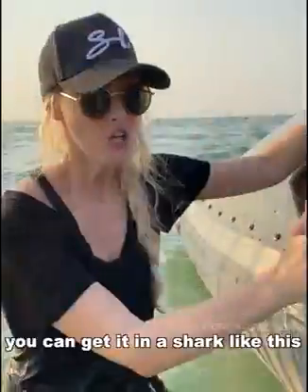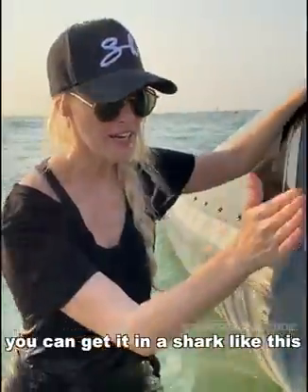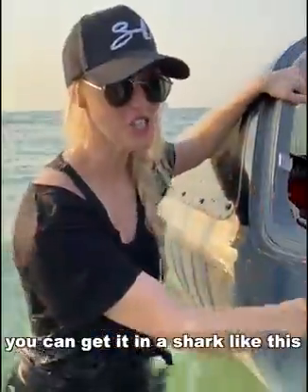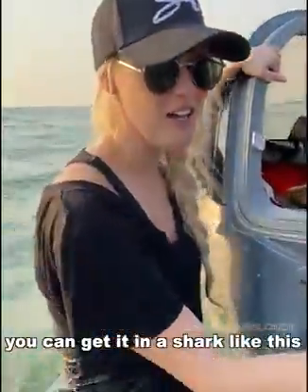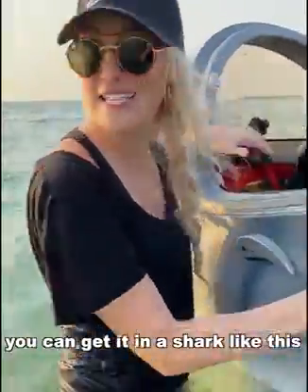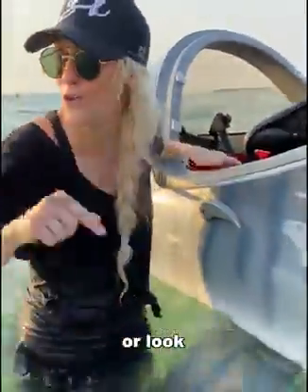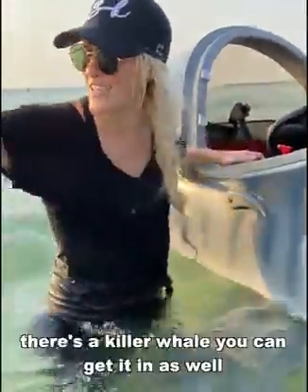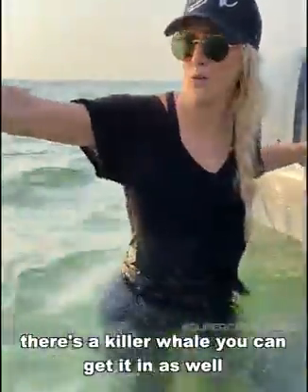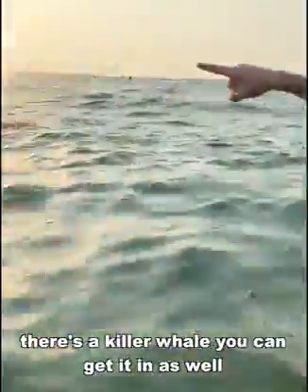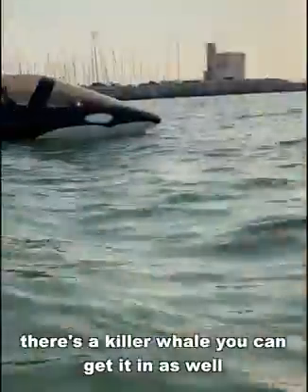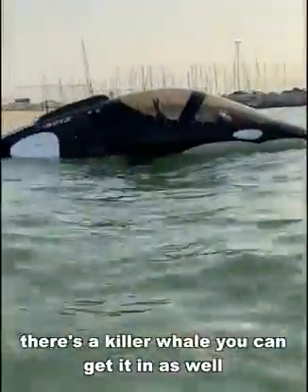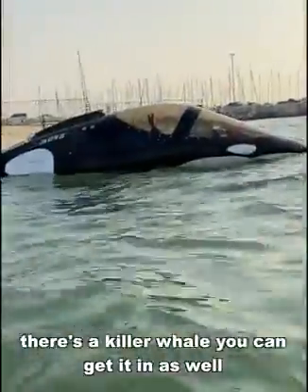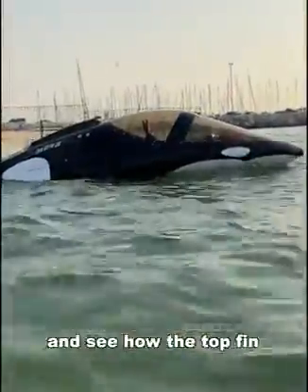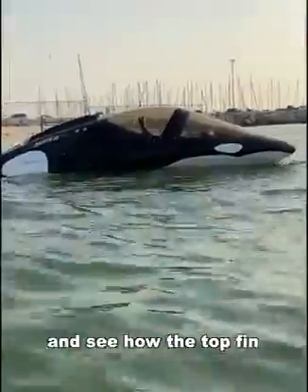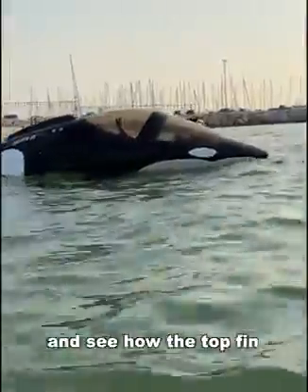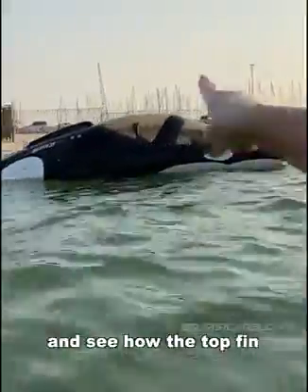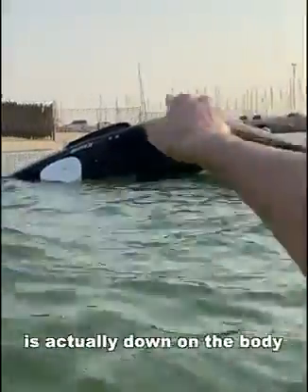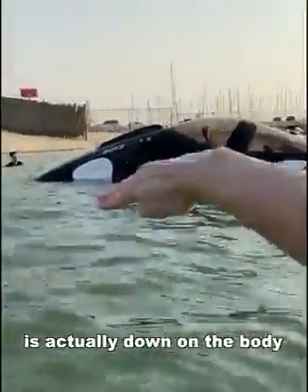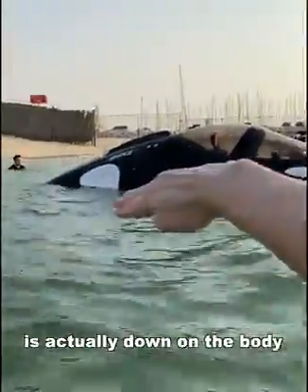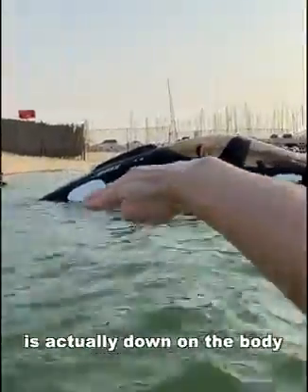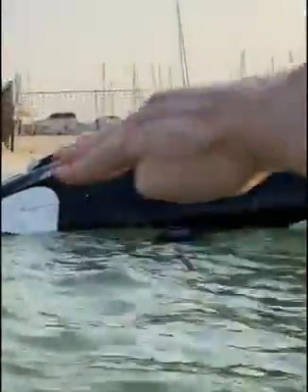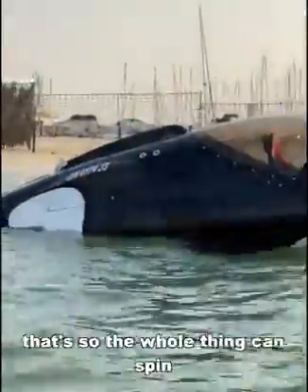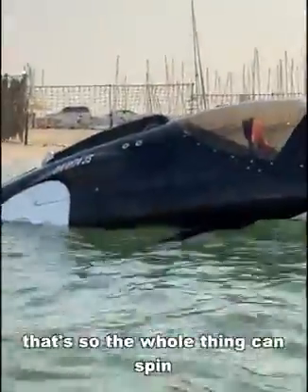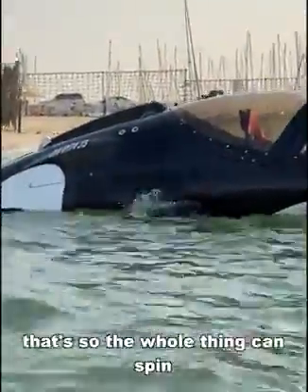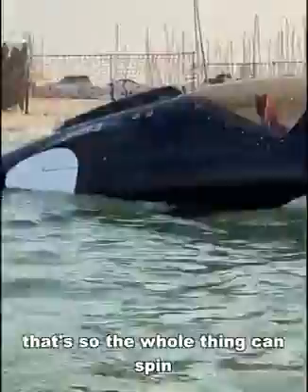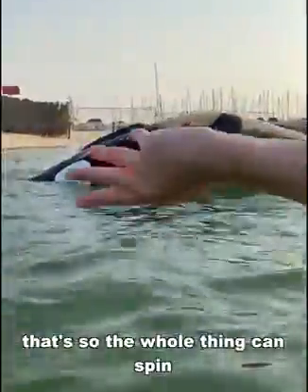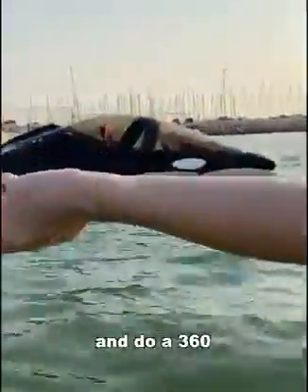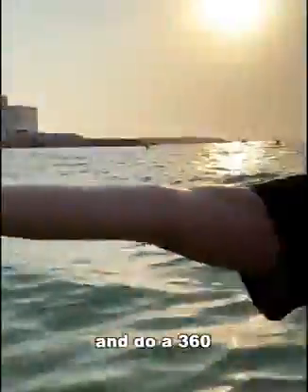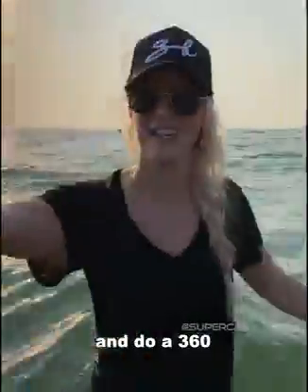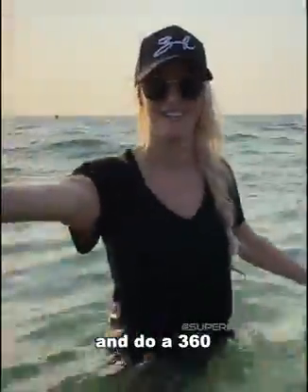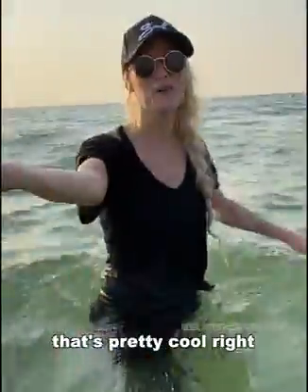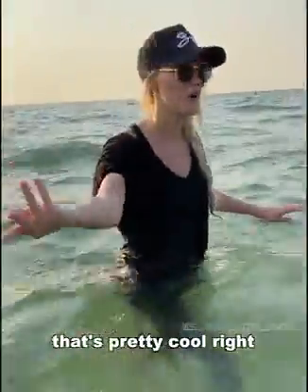You can get it in a shark like this, or there's a killer whale version you can get as well. See how the top fin is actually down on the body — that's so the whole thing can spin and do a 360. That's pretty cool, right?